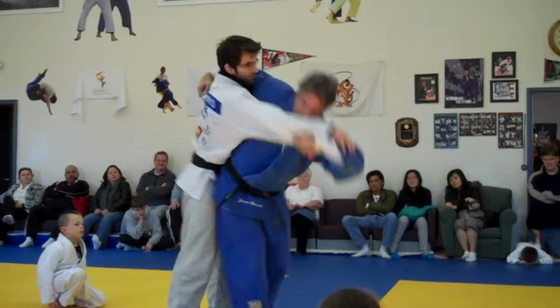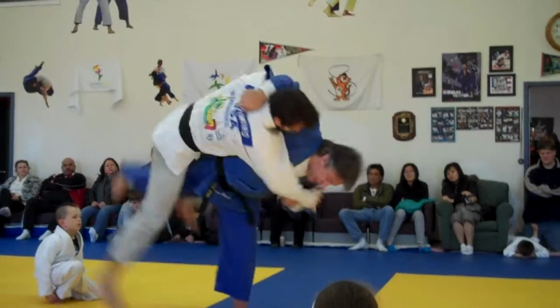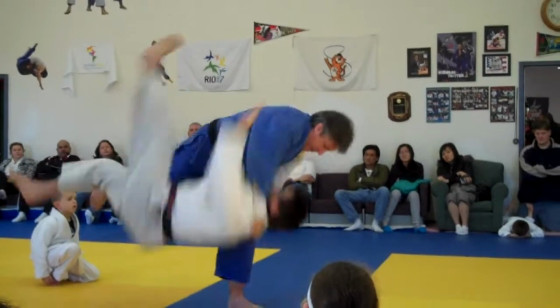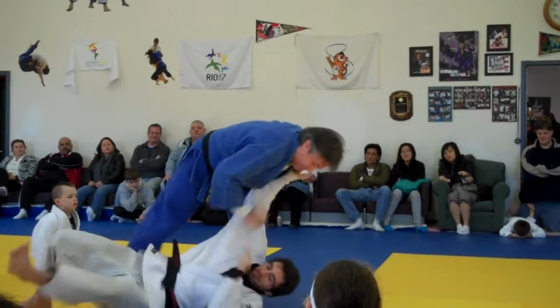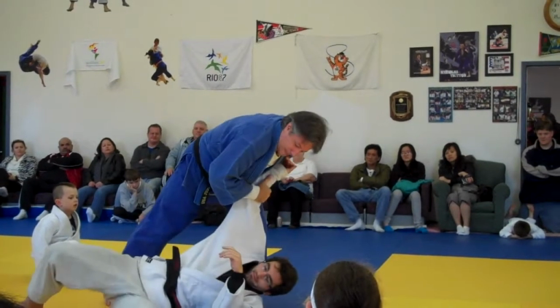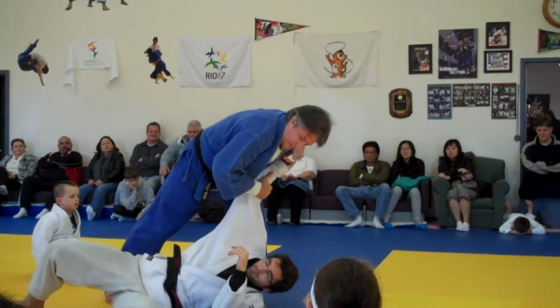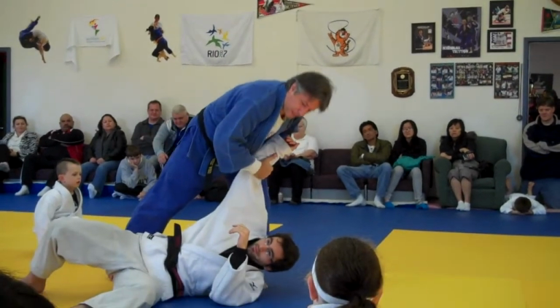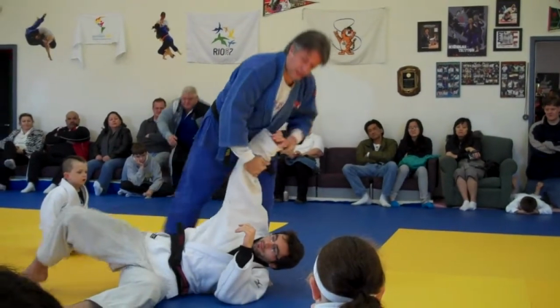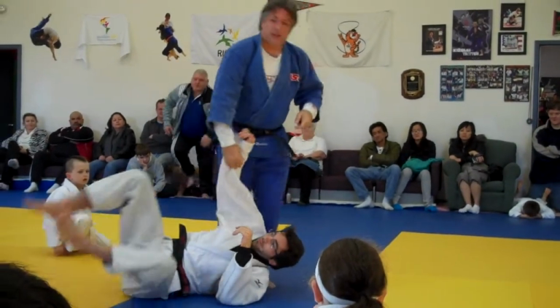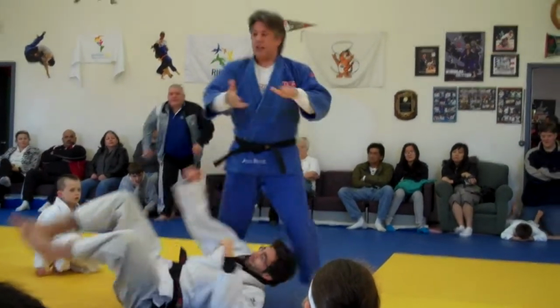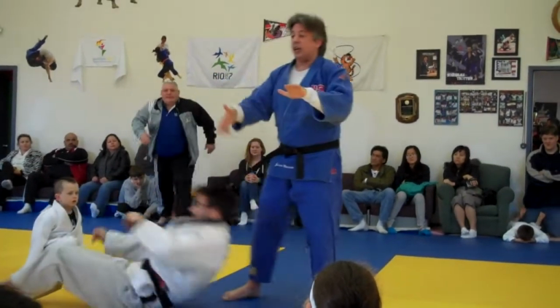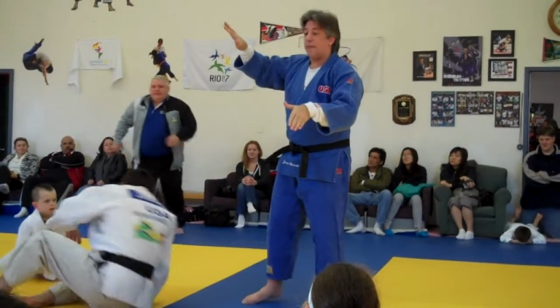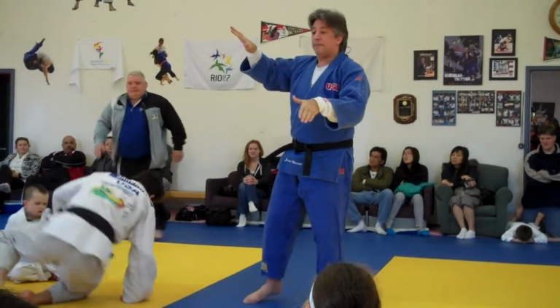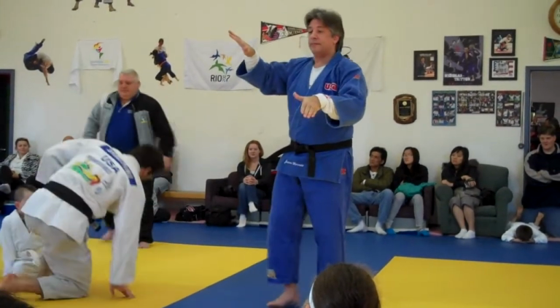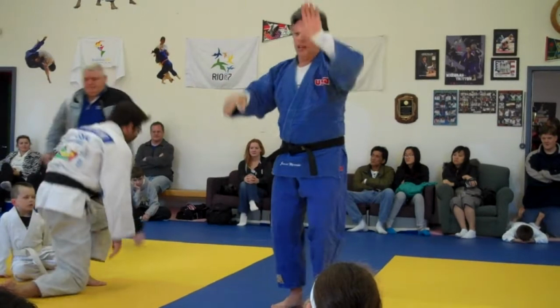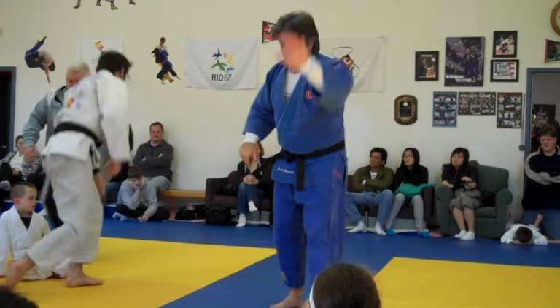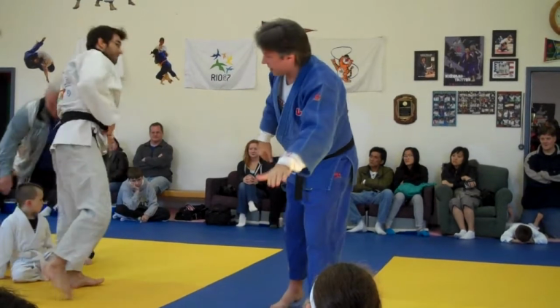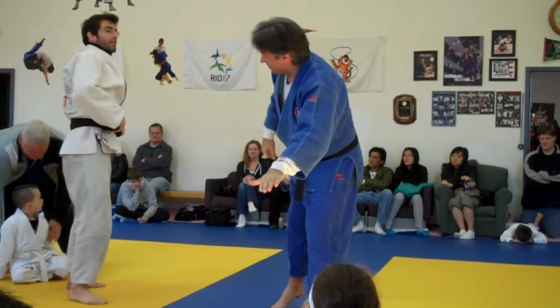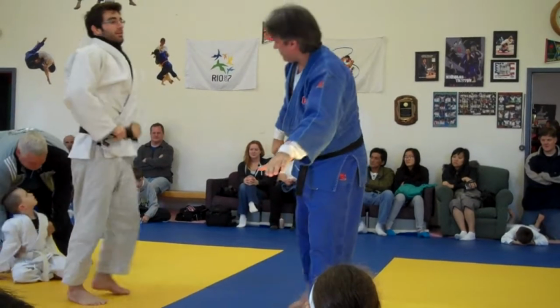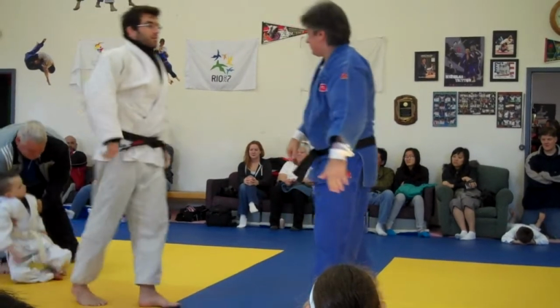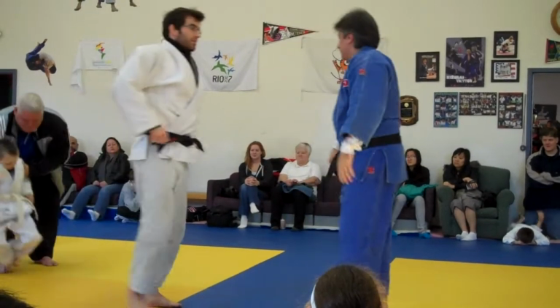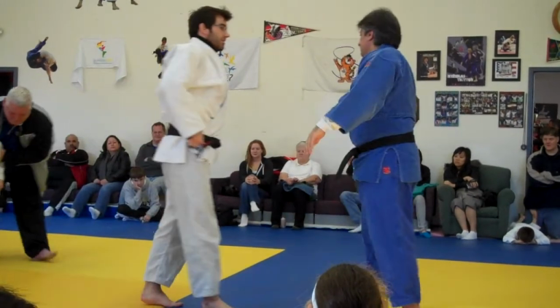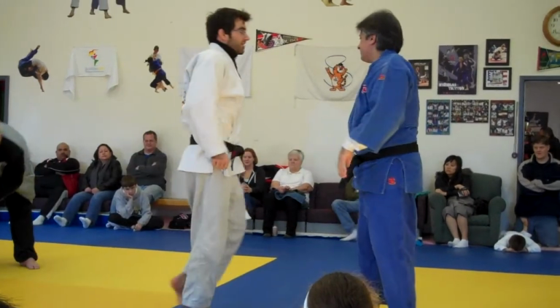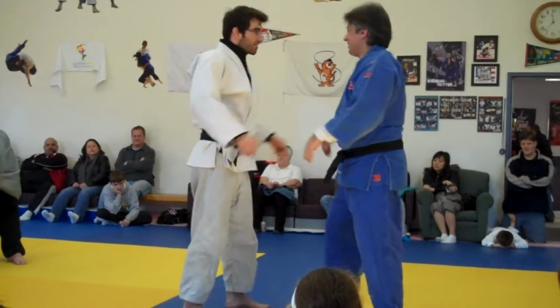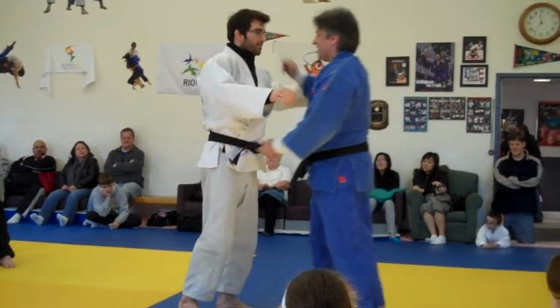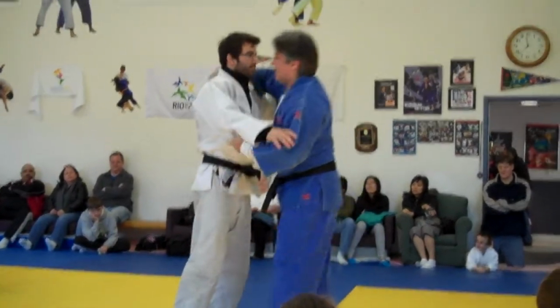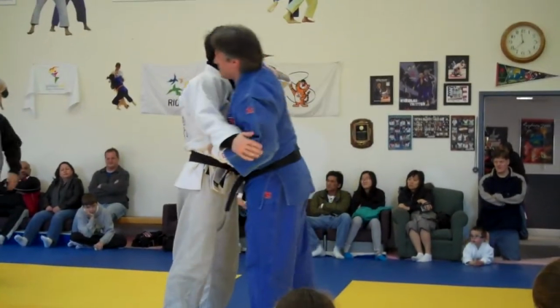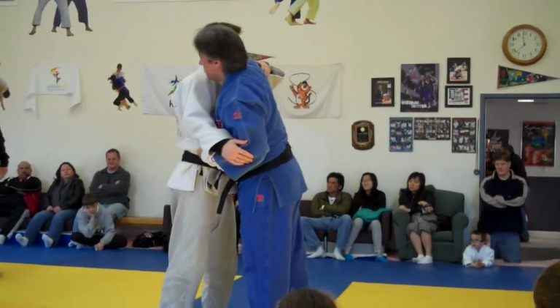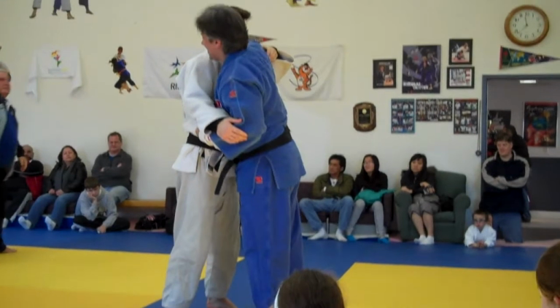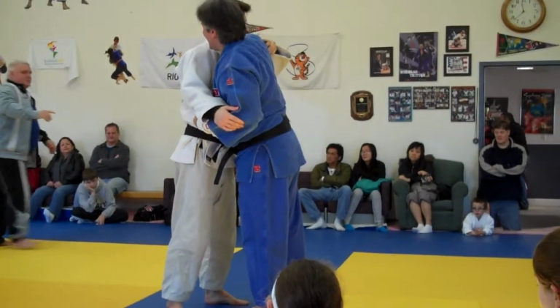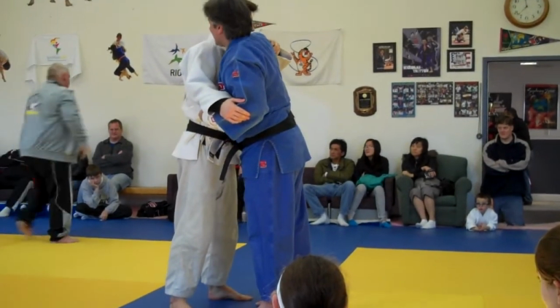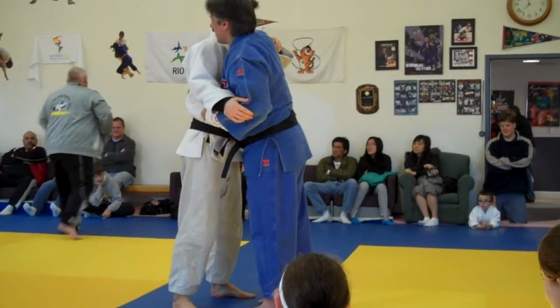Step, step, step — leg goes up, head goes down. May I almost hit him? That was good fun.